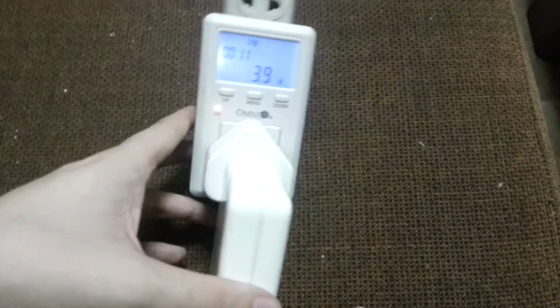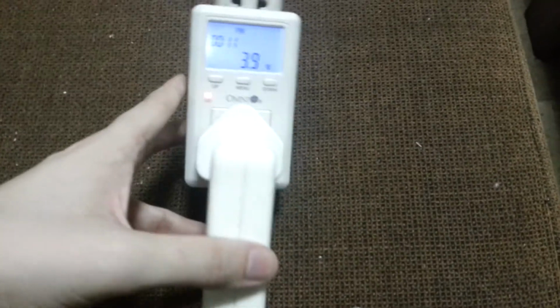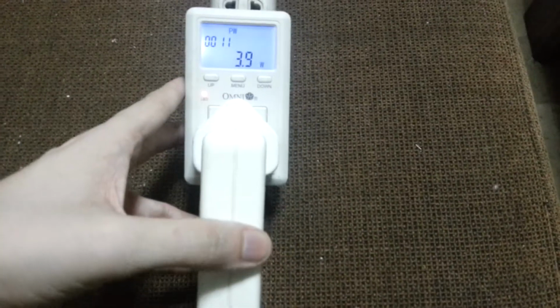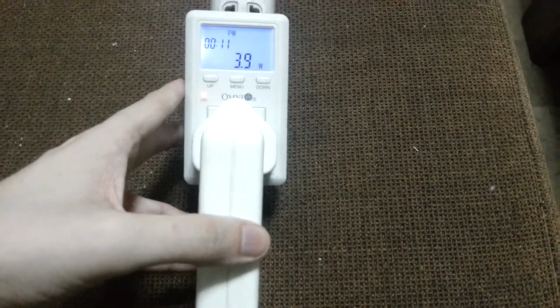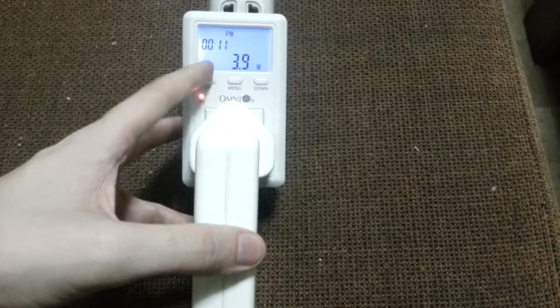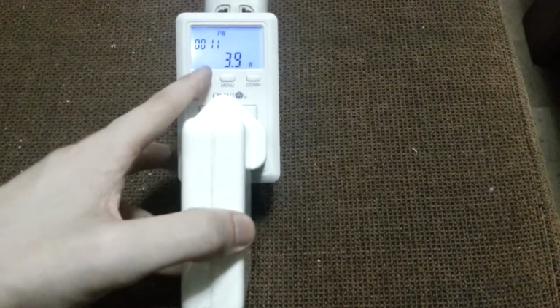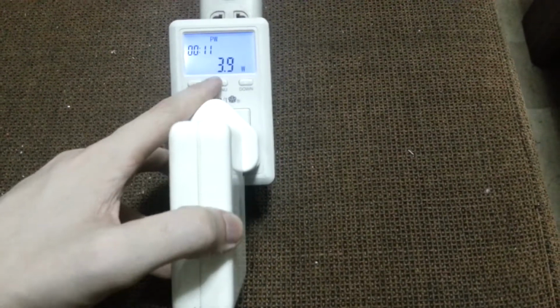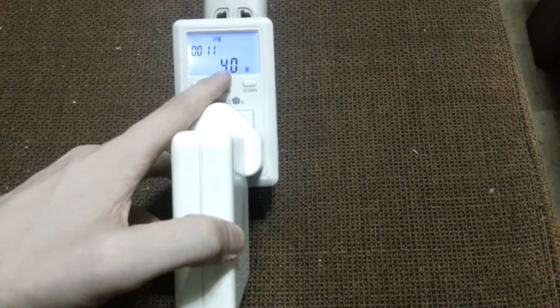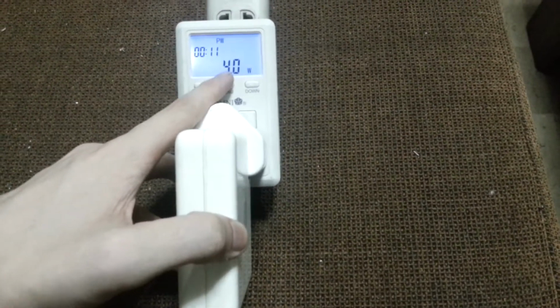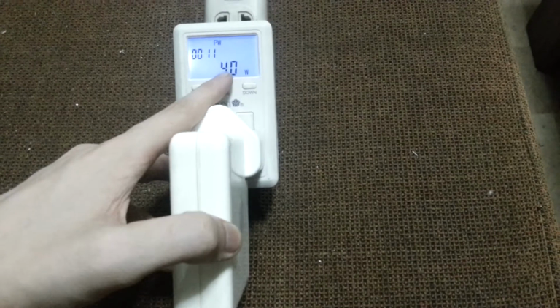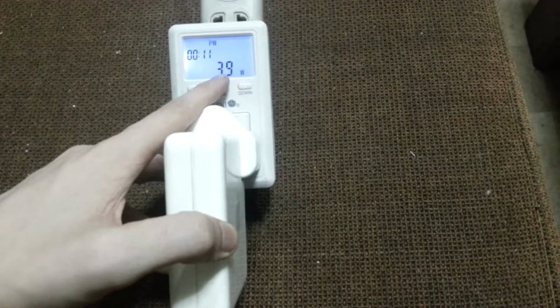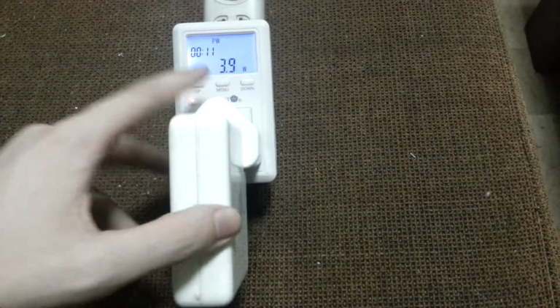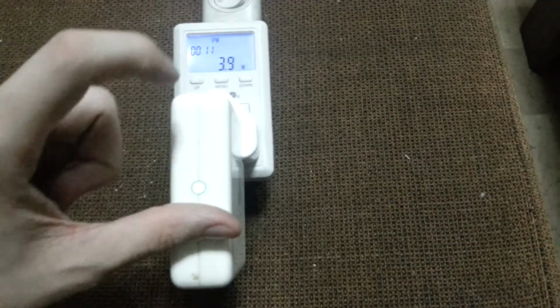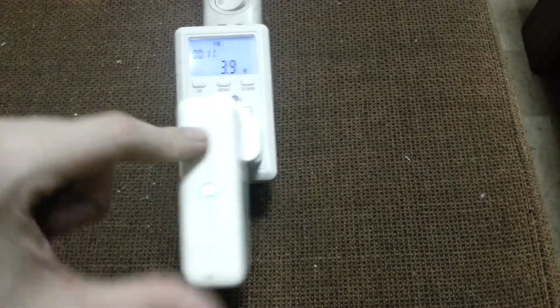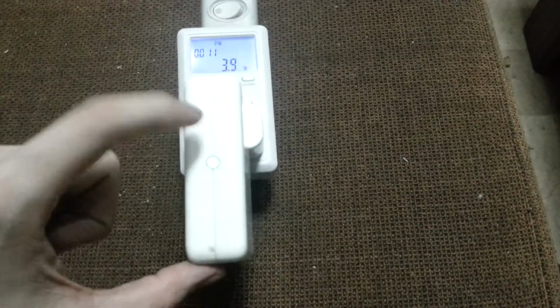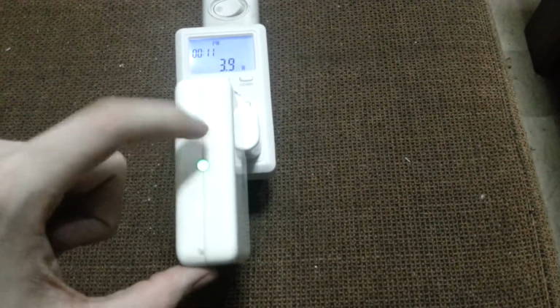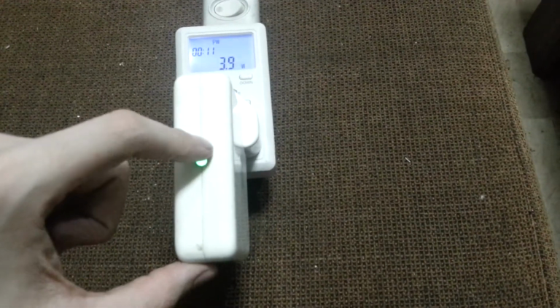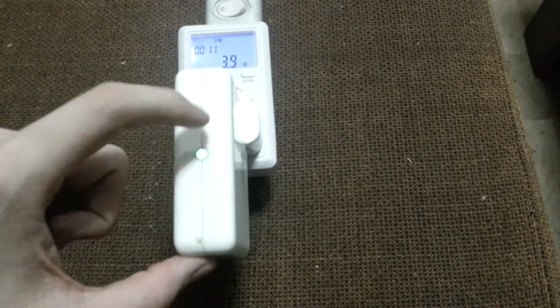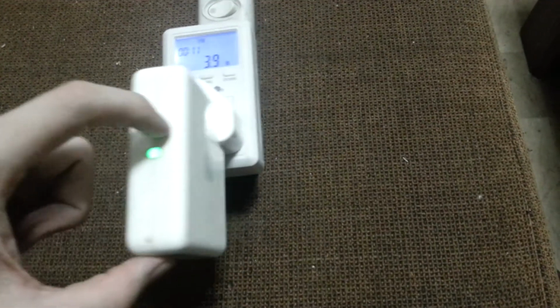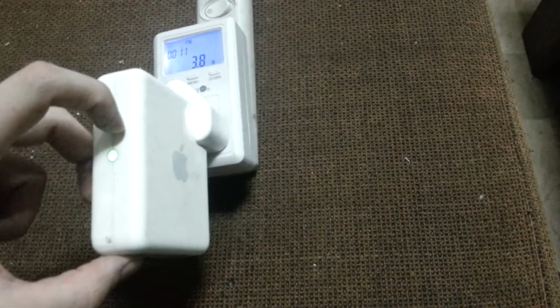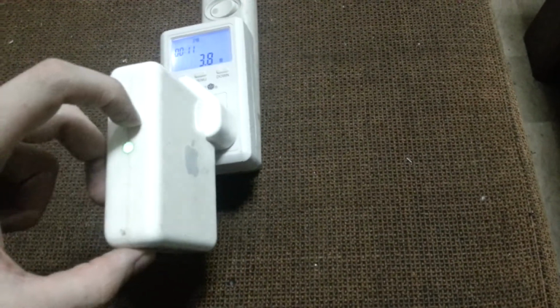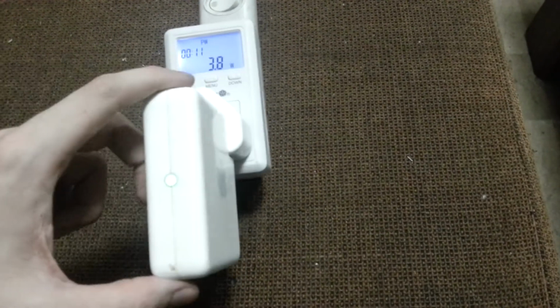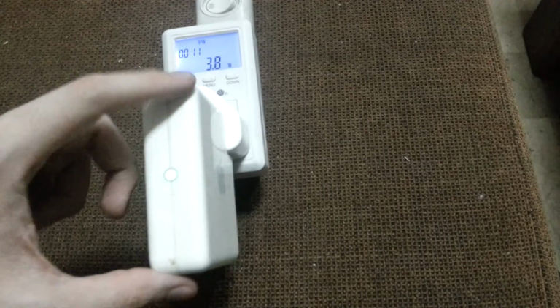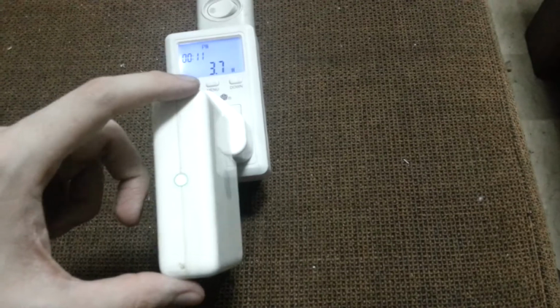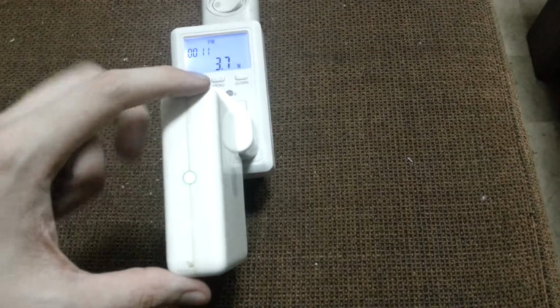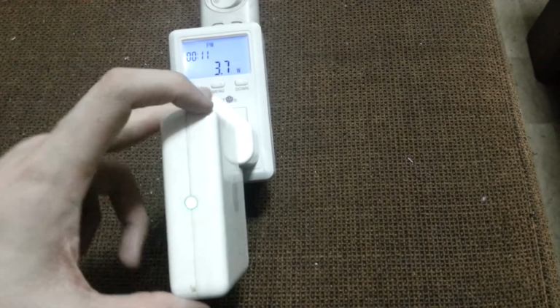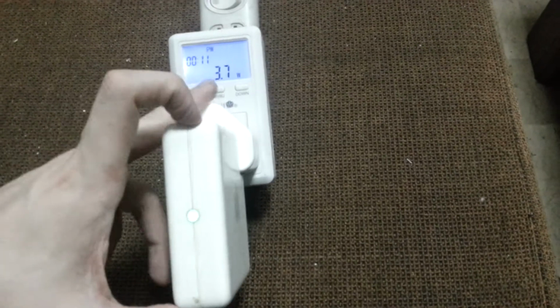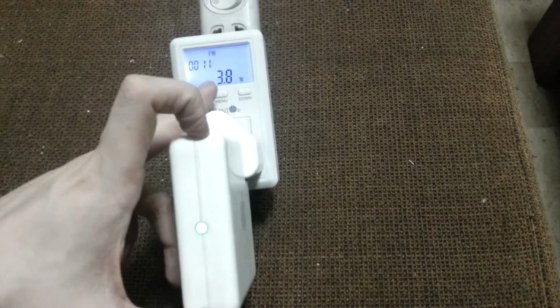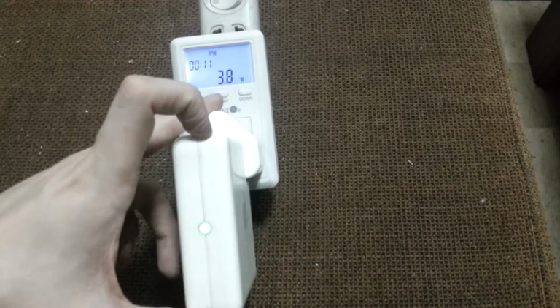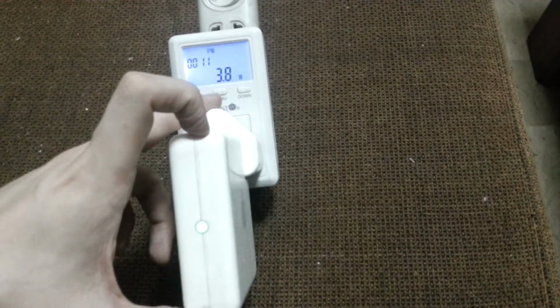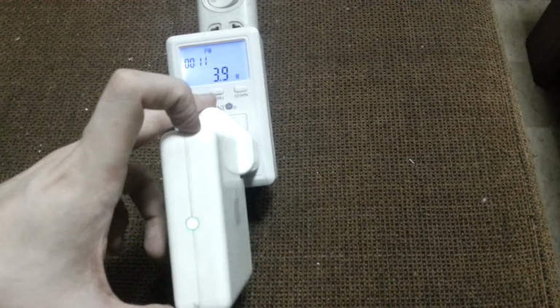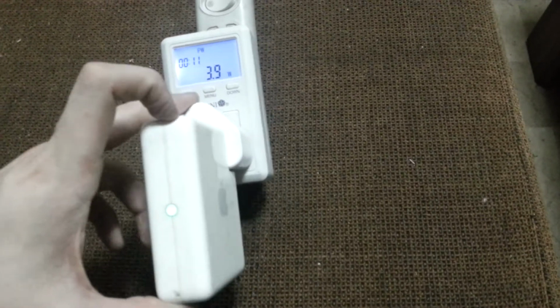The thing I wanted to check is how much power it uses, which is around 4 watts. At the moment I have clients connected and they are downloading, so it's under load, and it's still using under 4 watts.